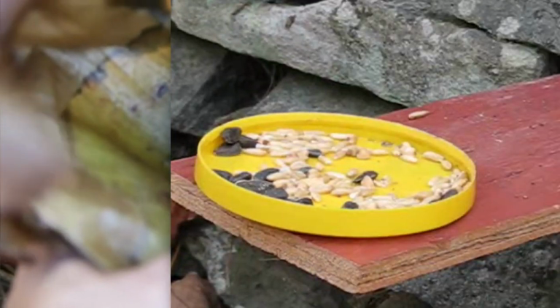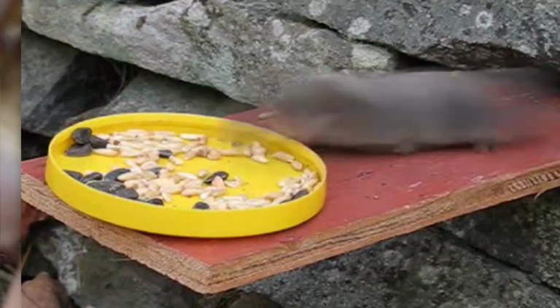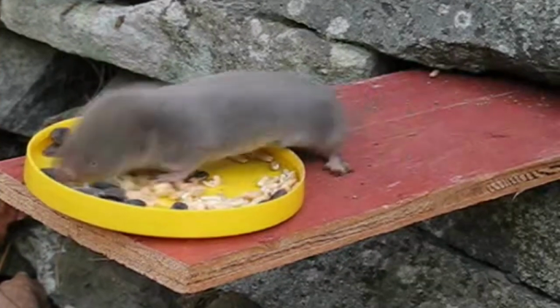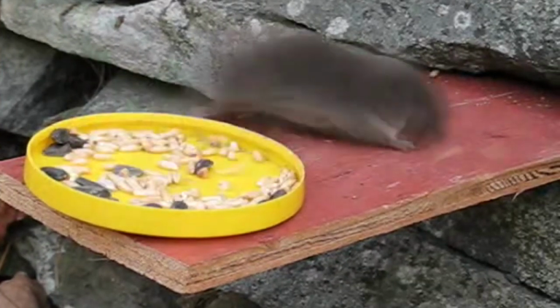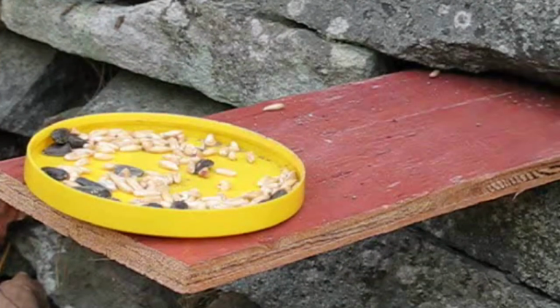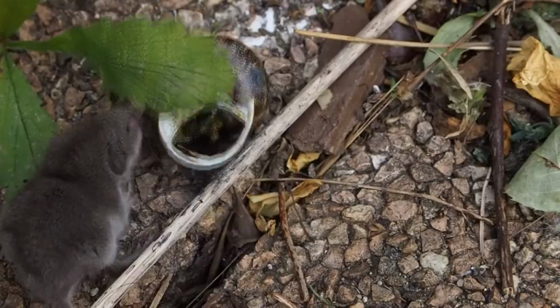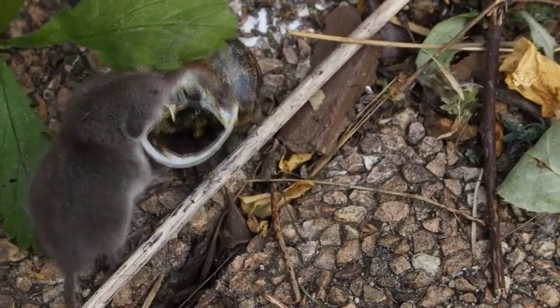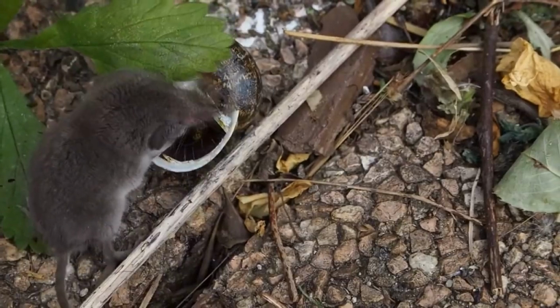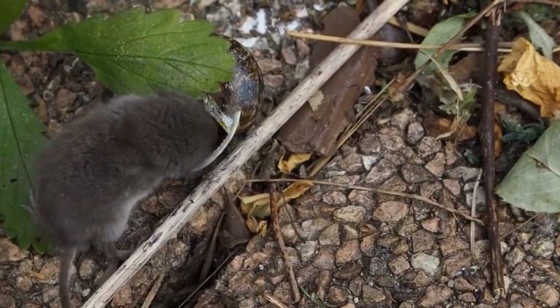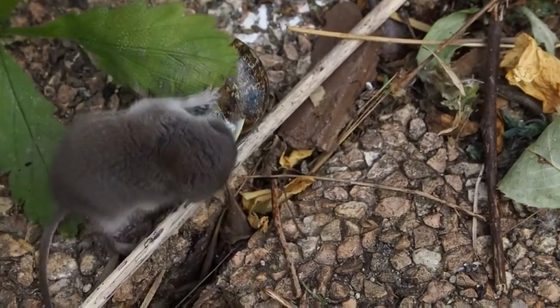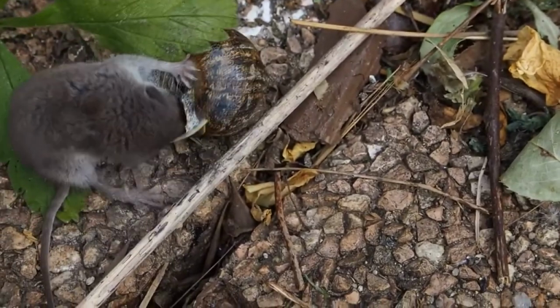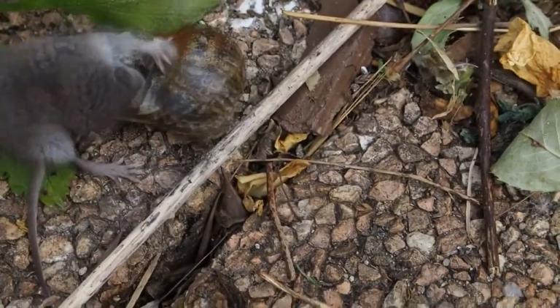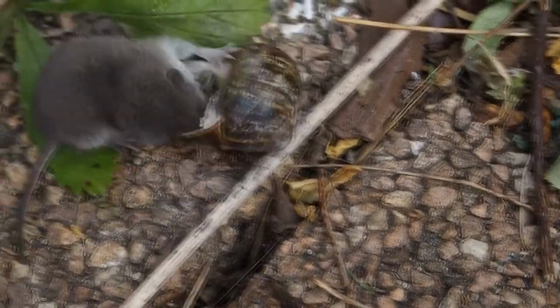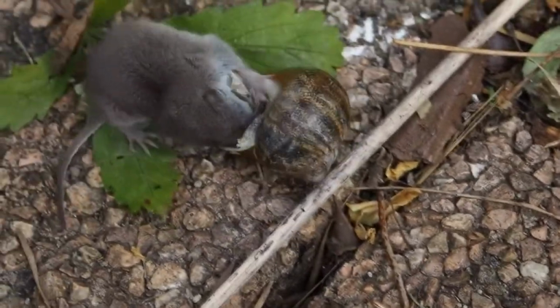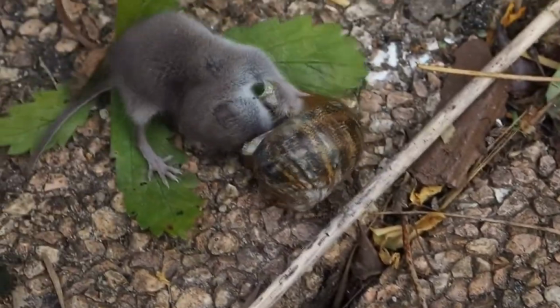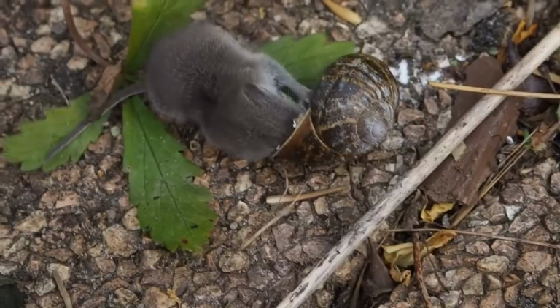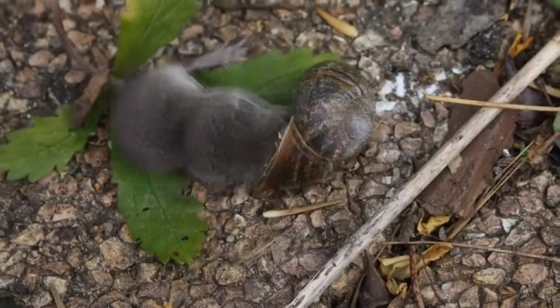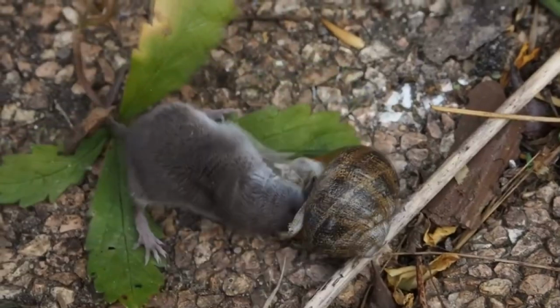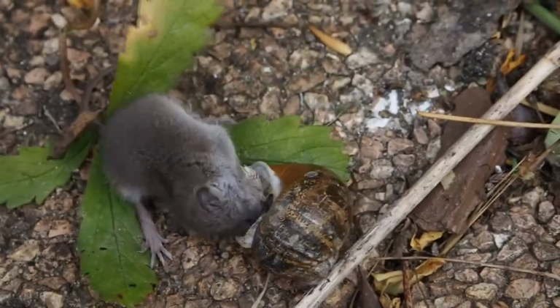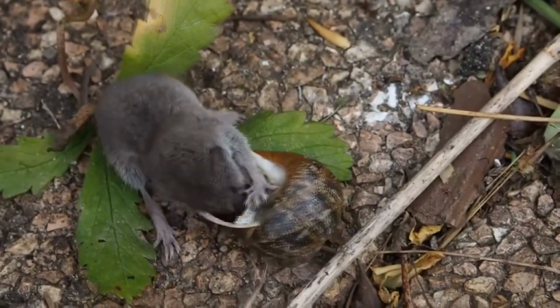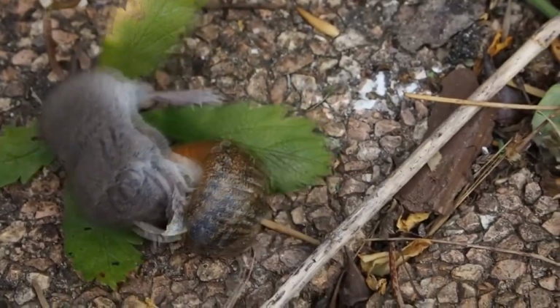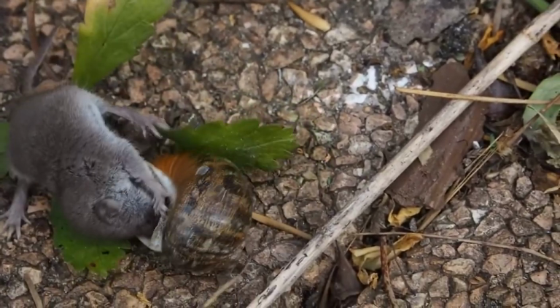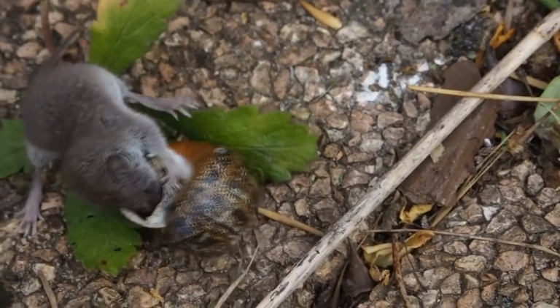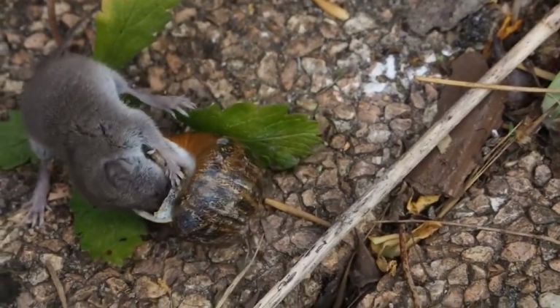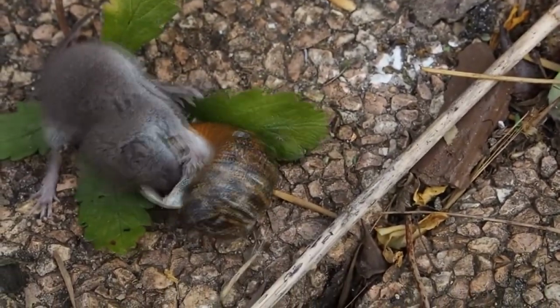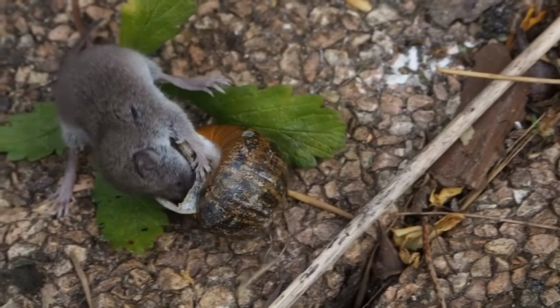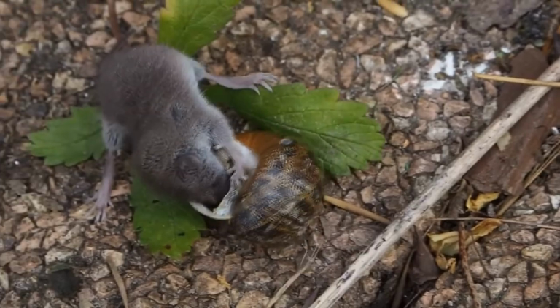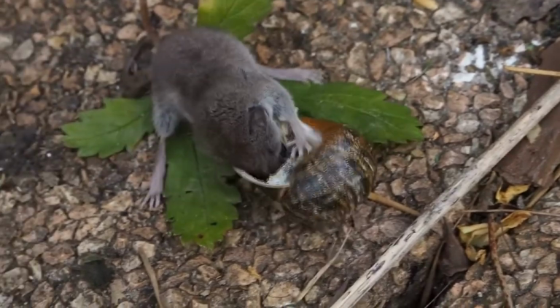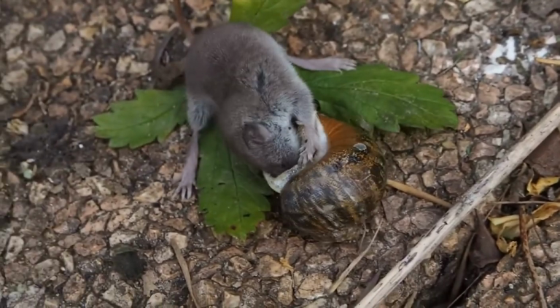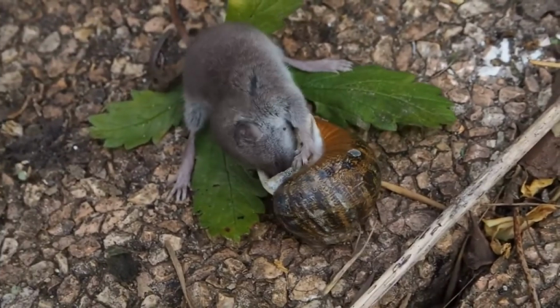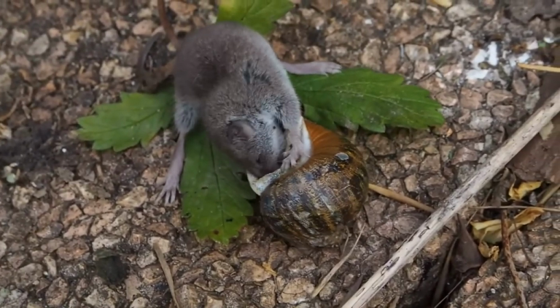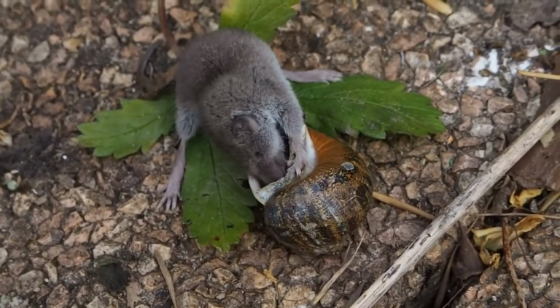Shrews live life in the fast lane. A single shrew can eat more than its body weight in a single day. If a shrew goes even a few hours without eating, it will die. So they're active during the day and night, and constantly on the move for their next meal.